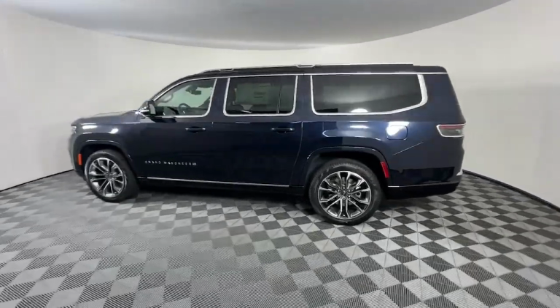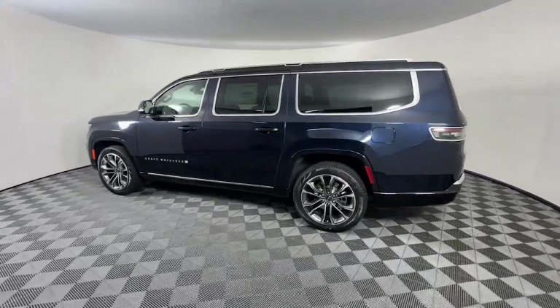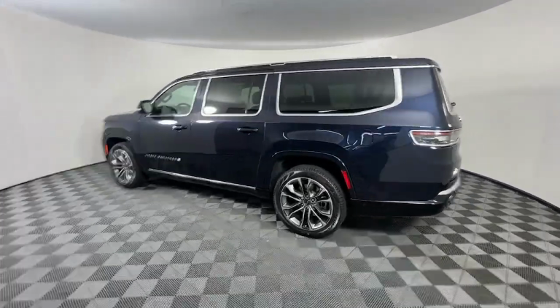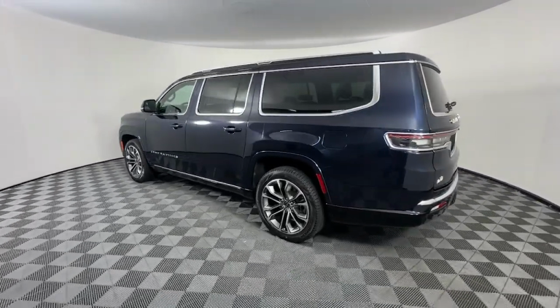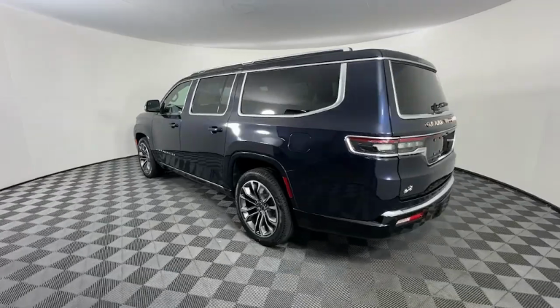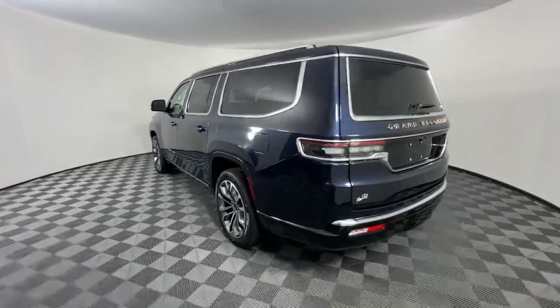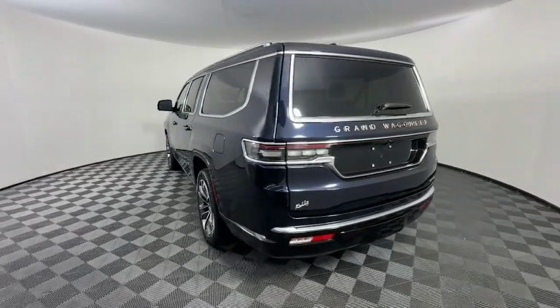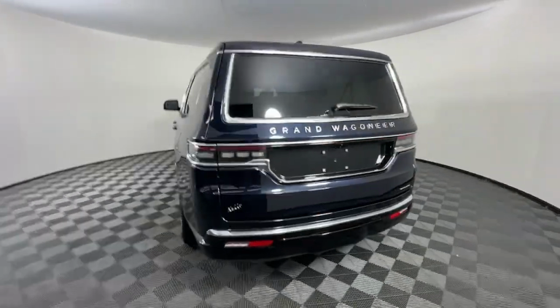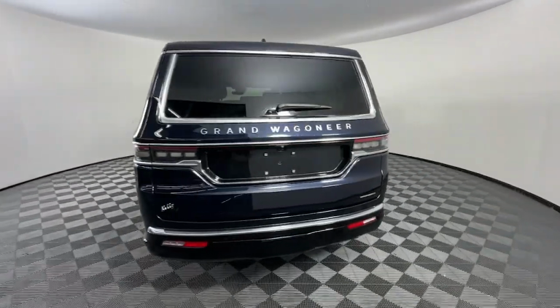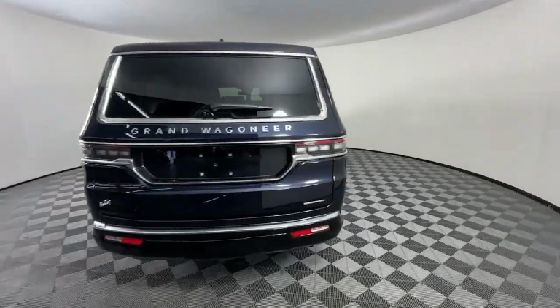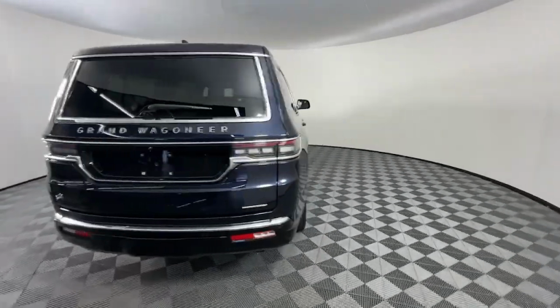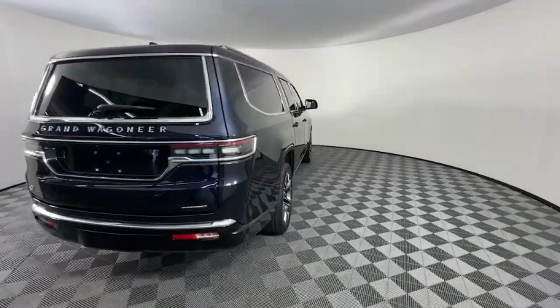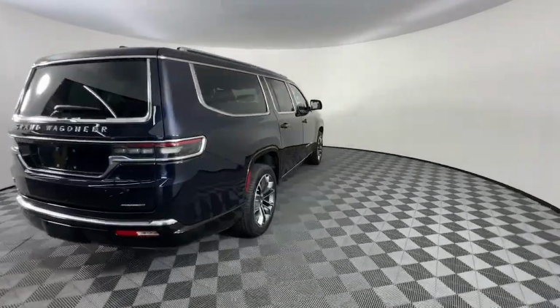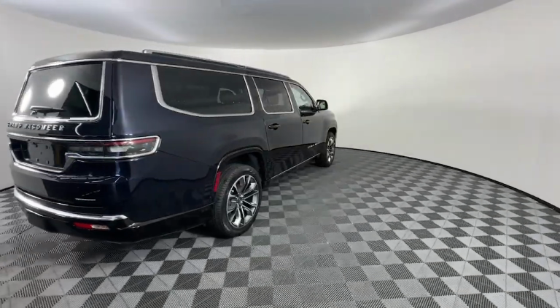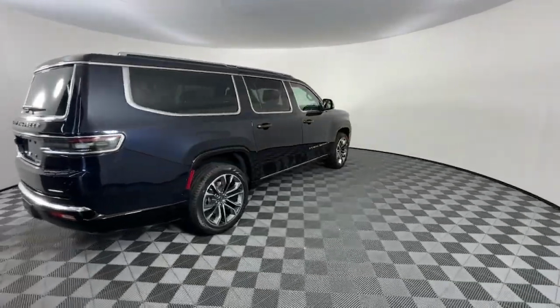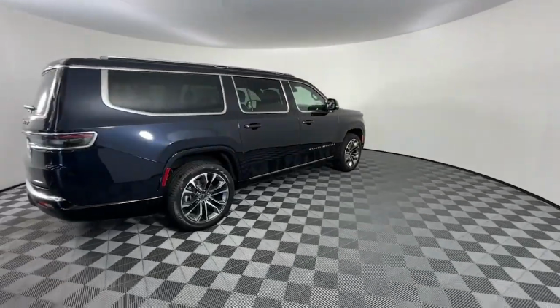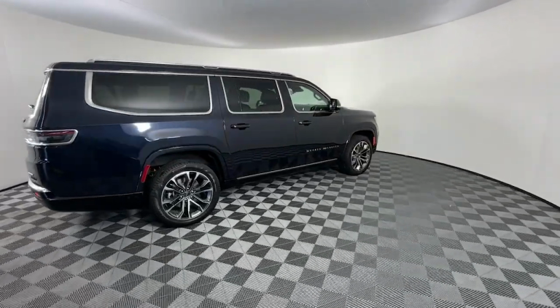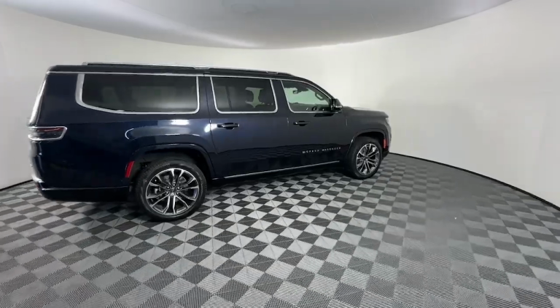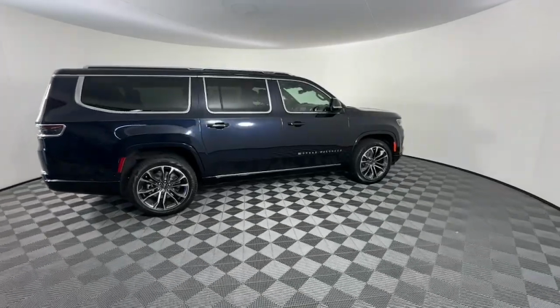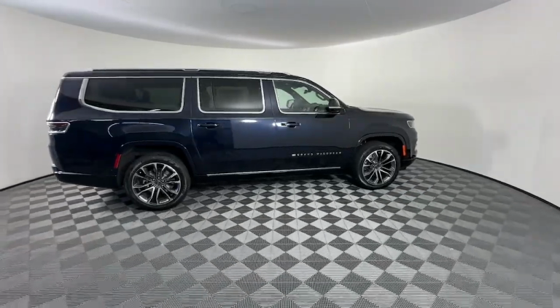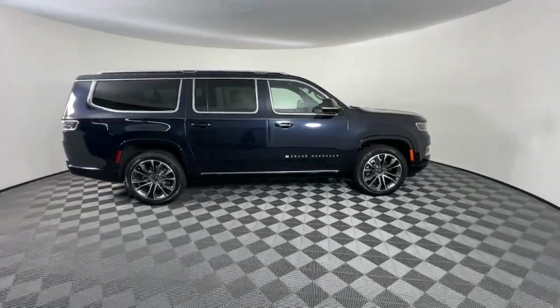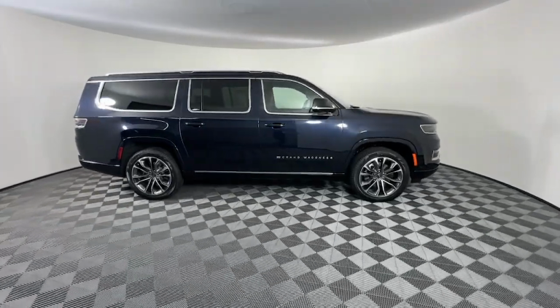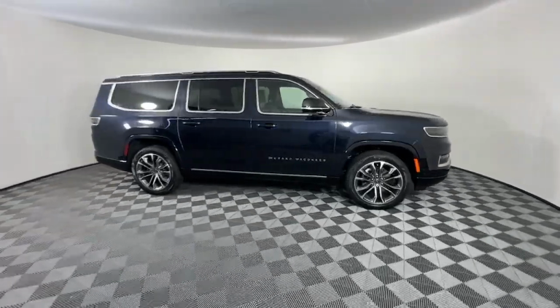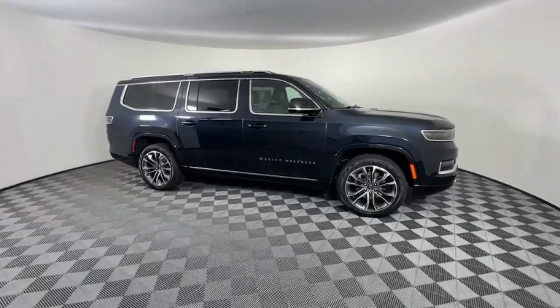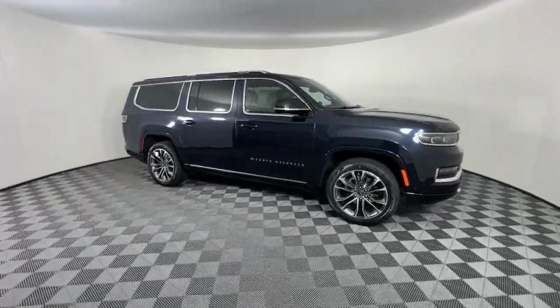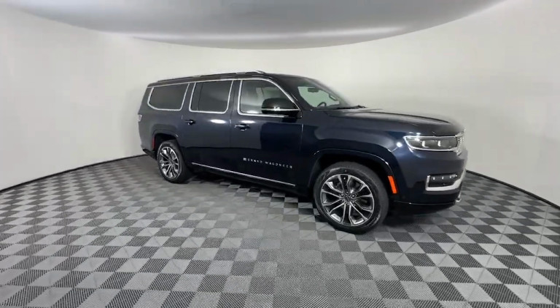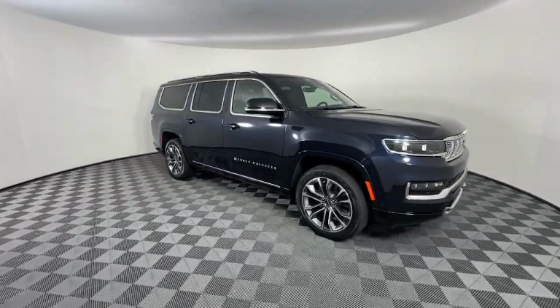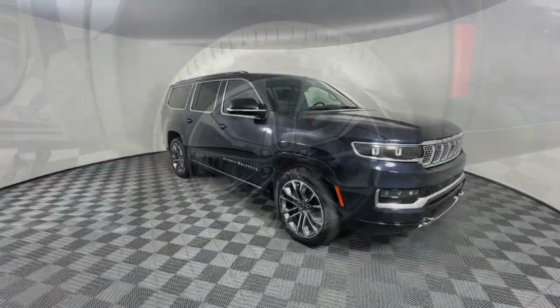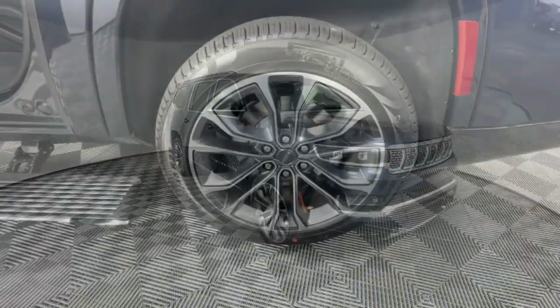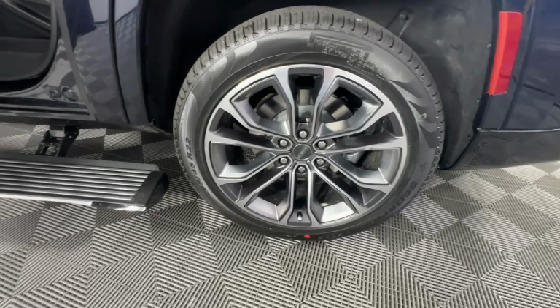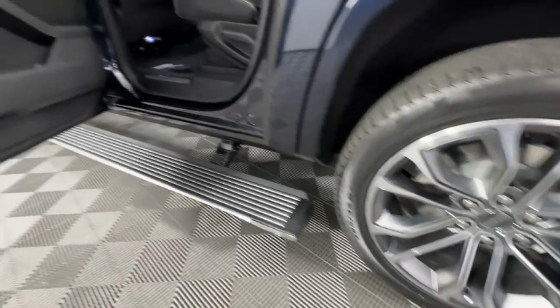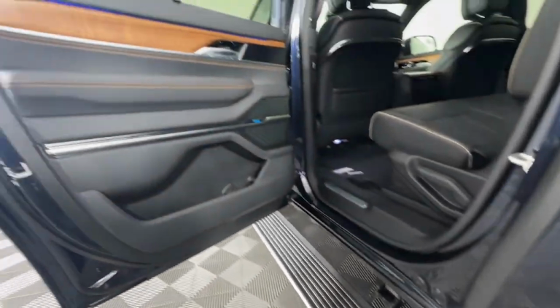Heated steering wheel, head-up display, Apple CarPlay and or Android Auto, keyless entry, moonroof, navigation system, fog lamps, satellite radio, adaptive cruise control, heated rear seat.